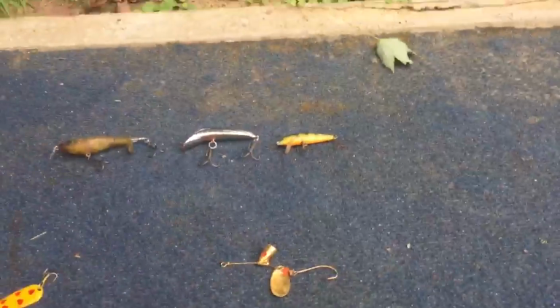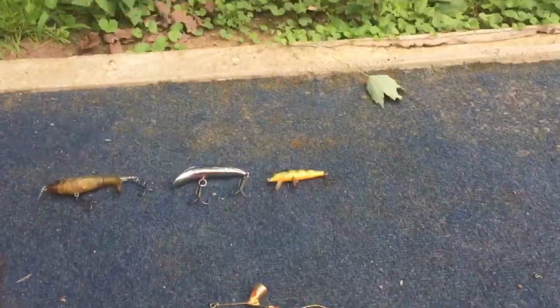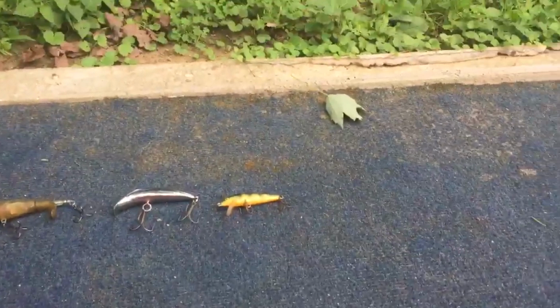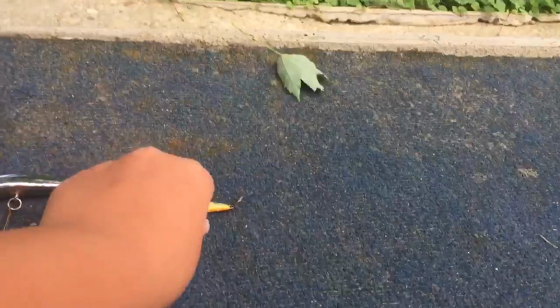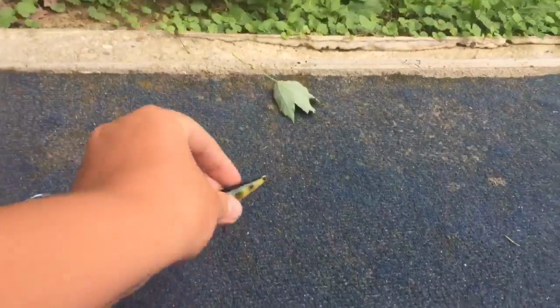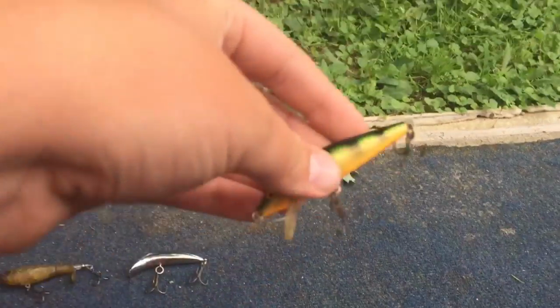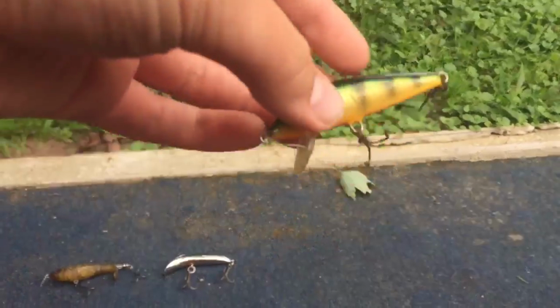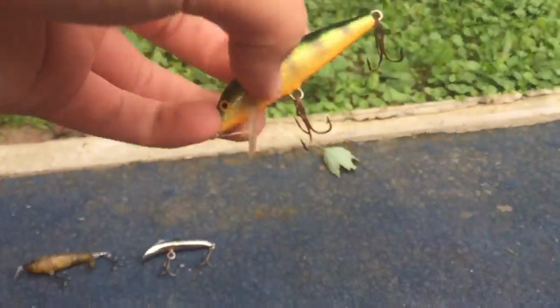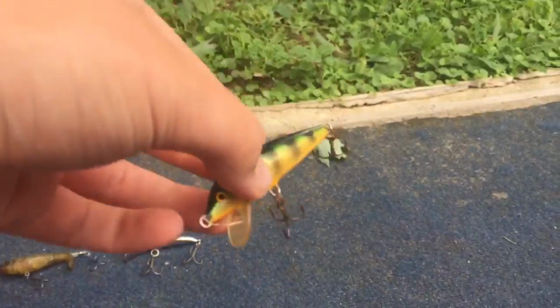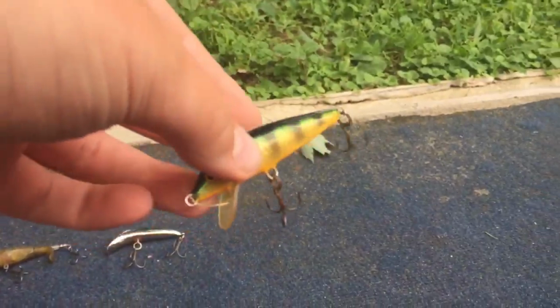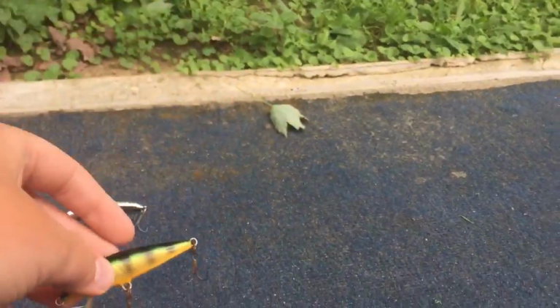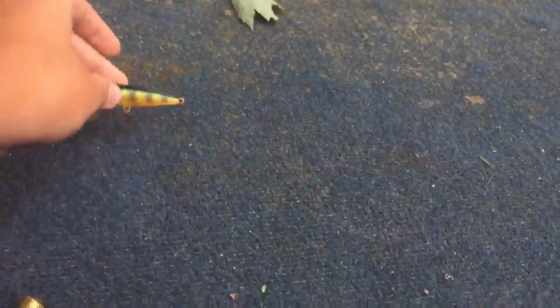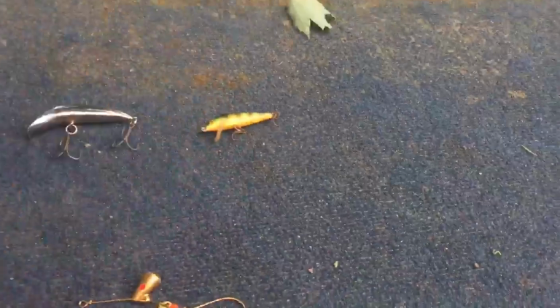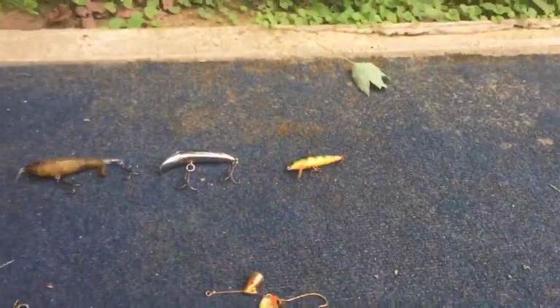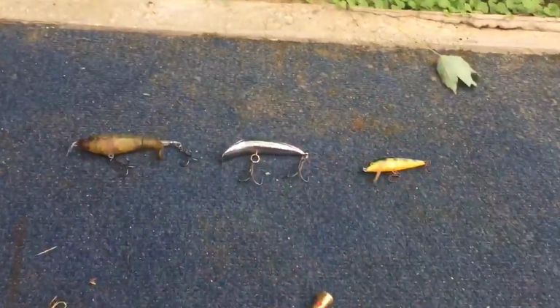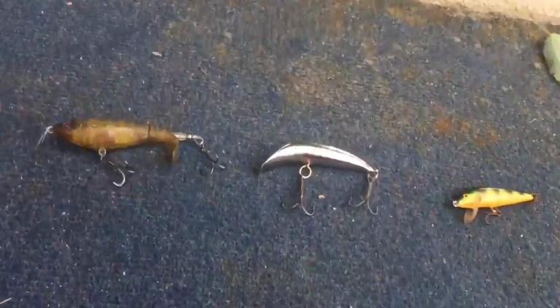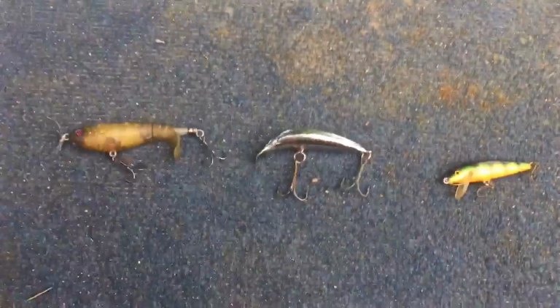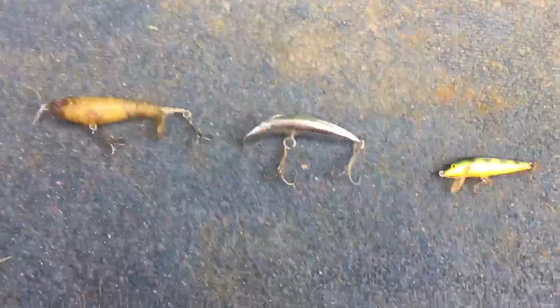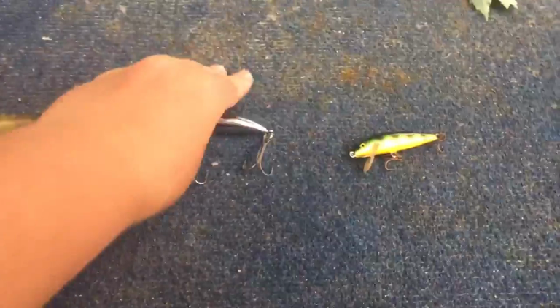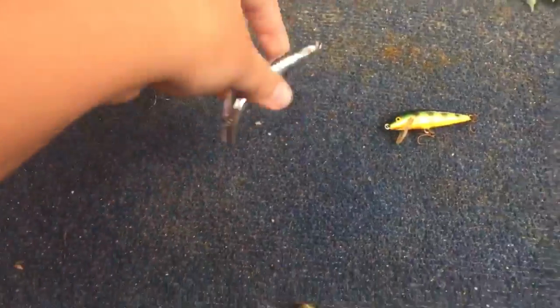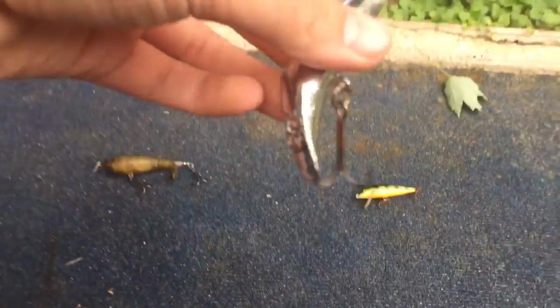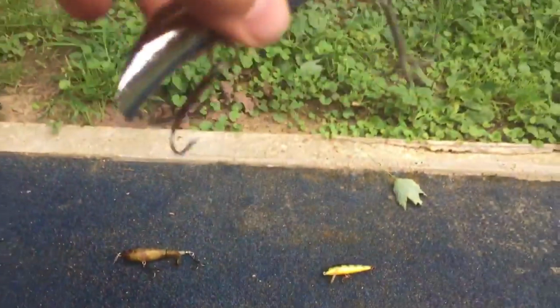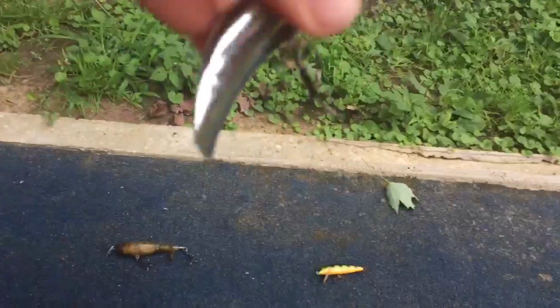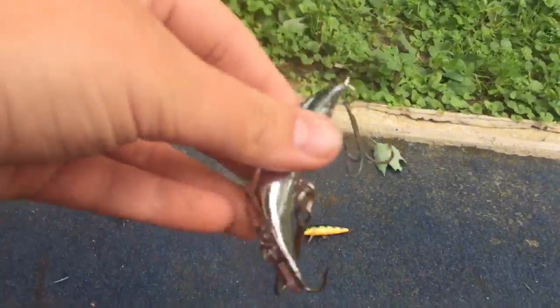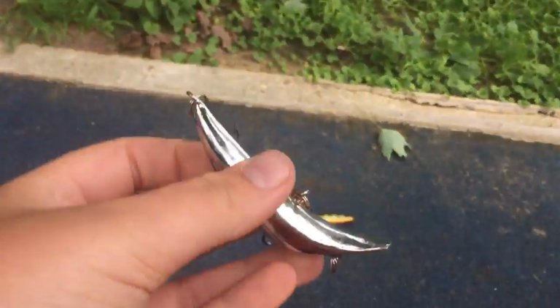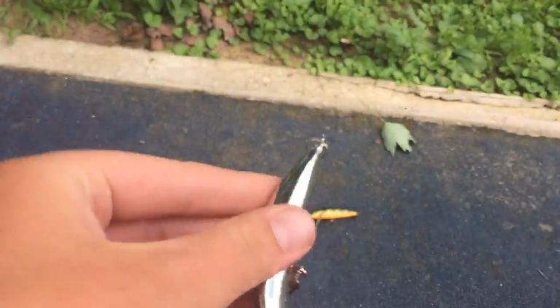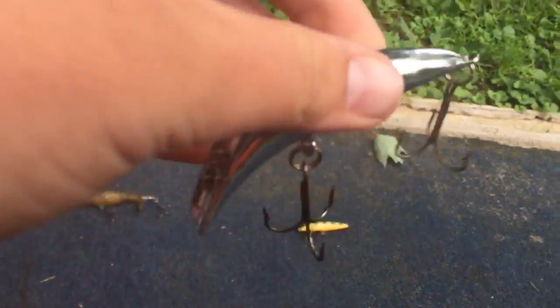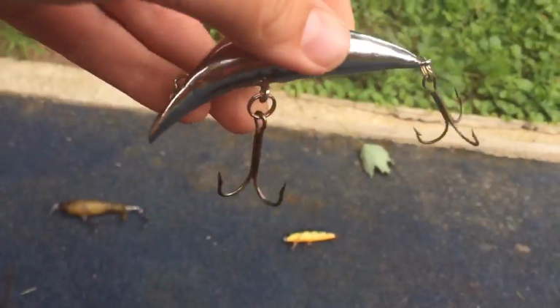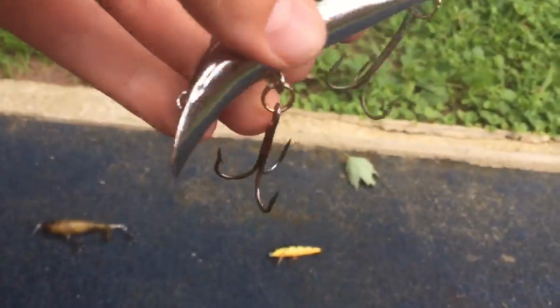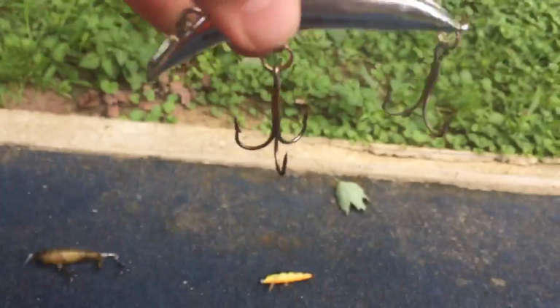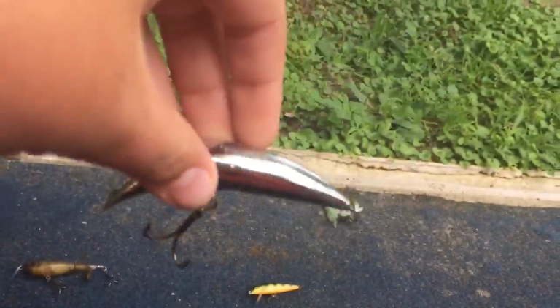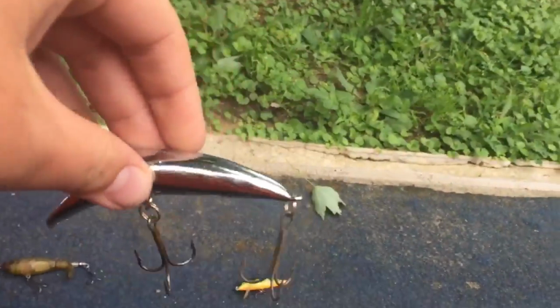Next, the crankbait. This is my favorite crankbait because it's the most realistic. Next, the popper. I like this the most because it's like a metallic silver, and it represents a shad really well.